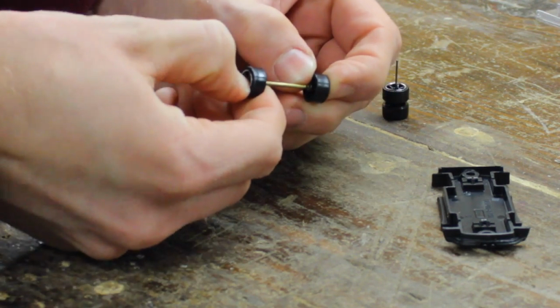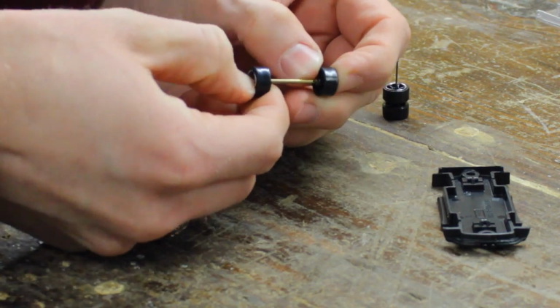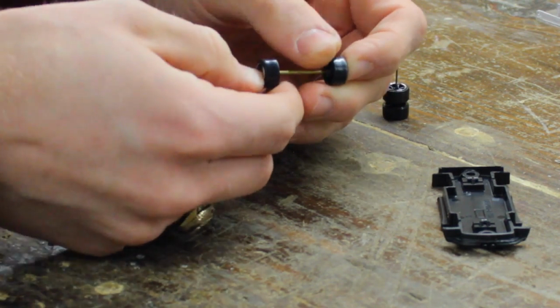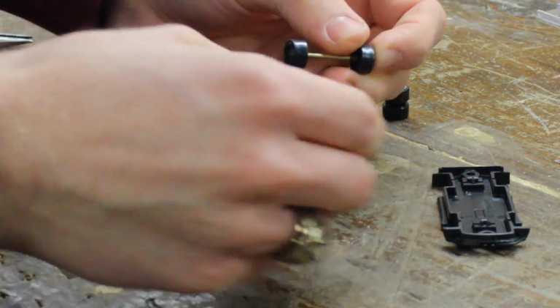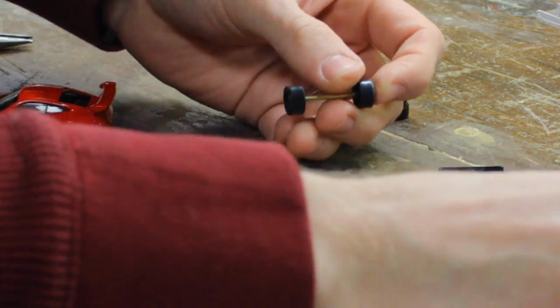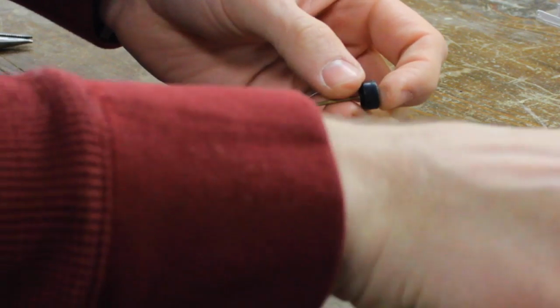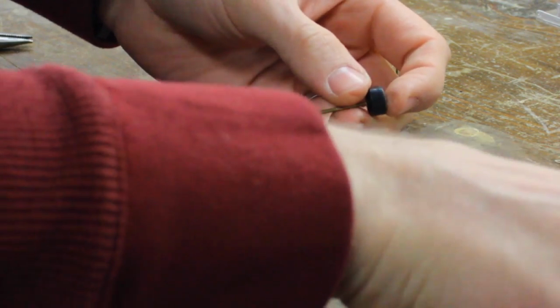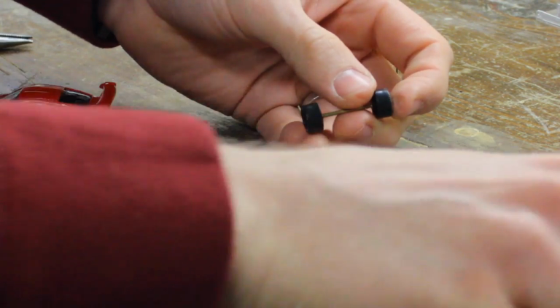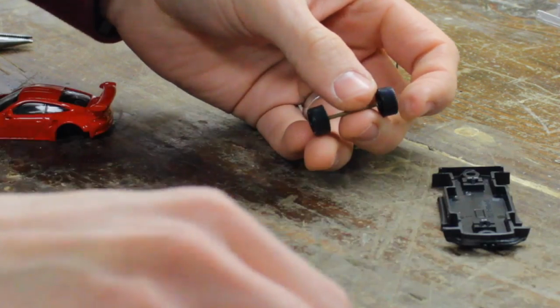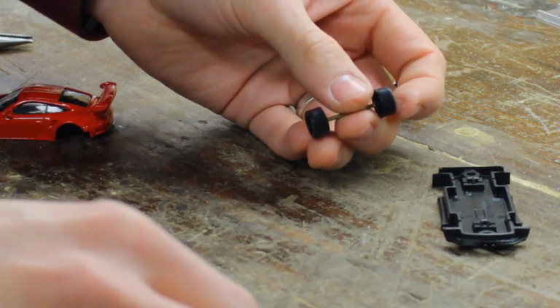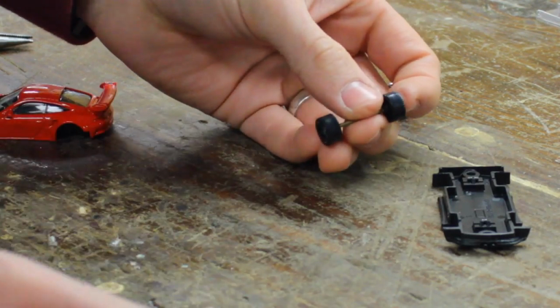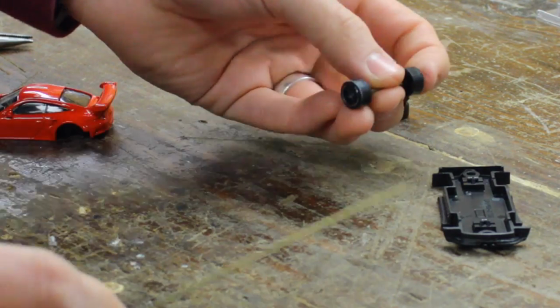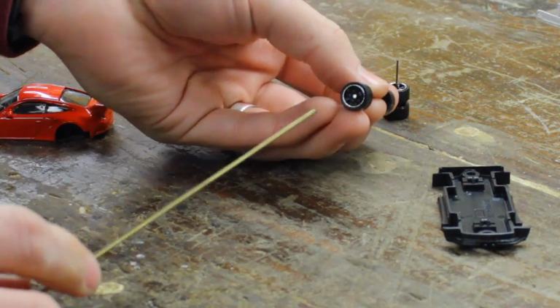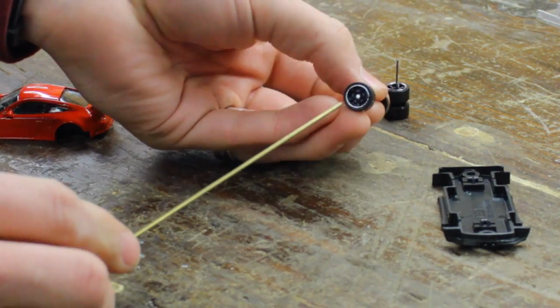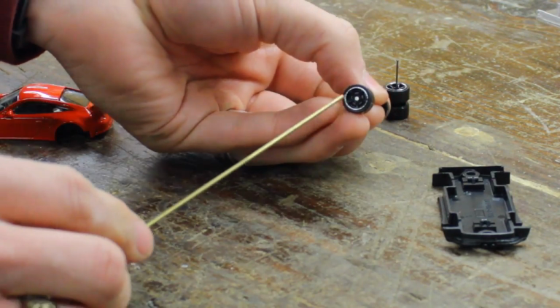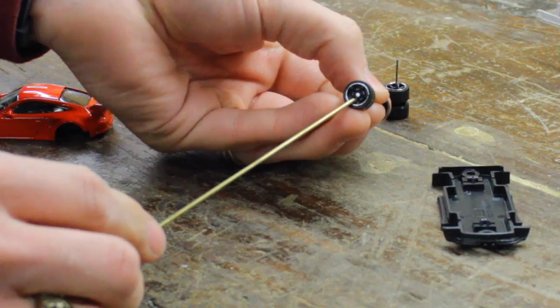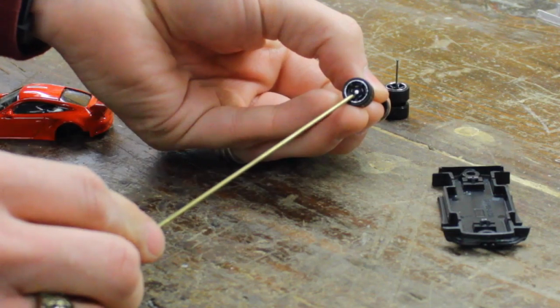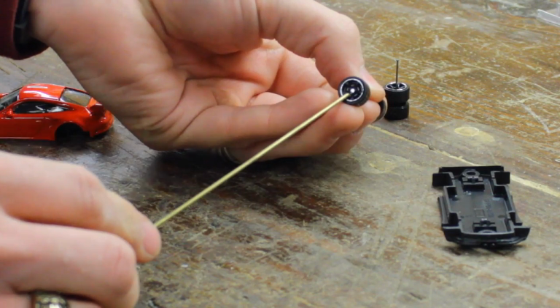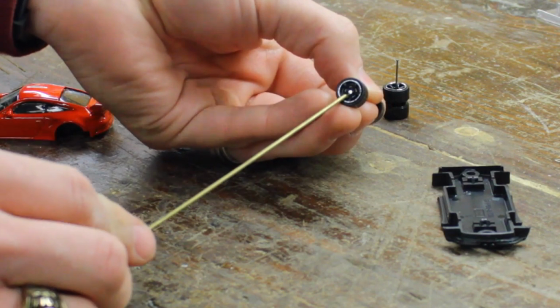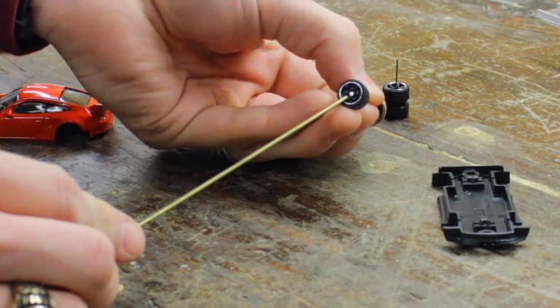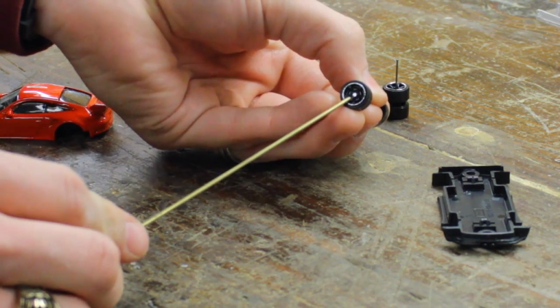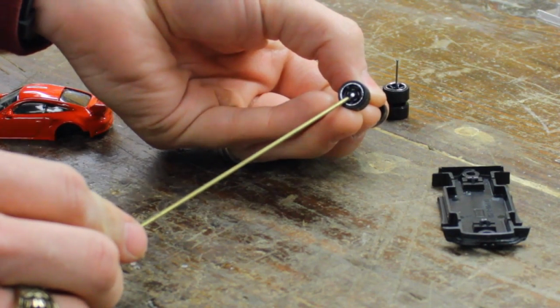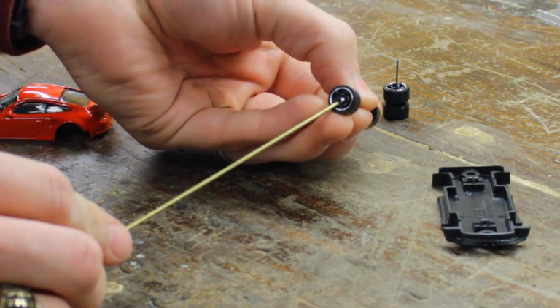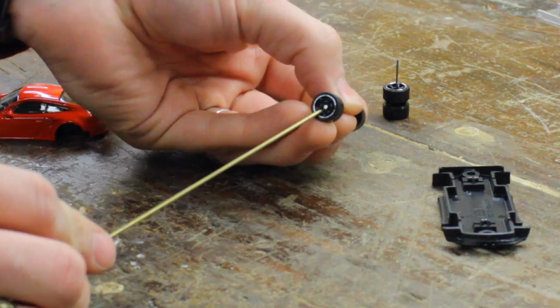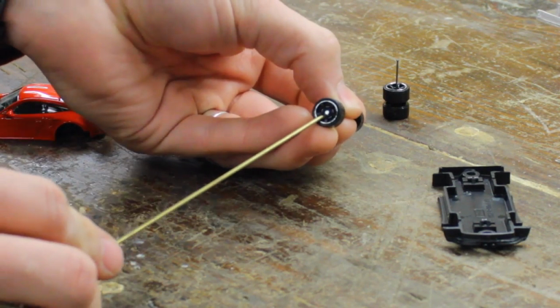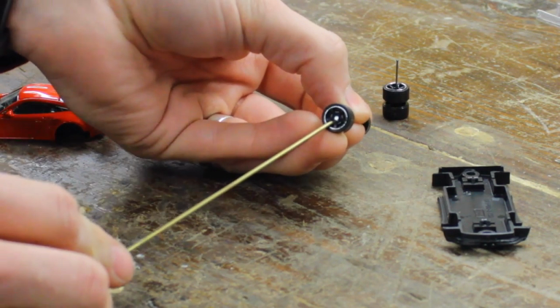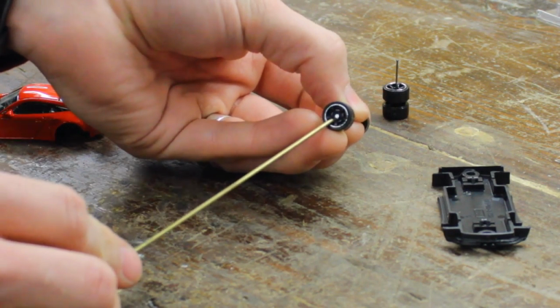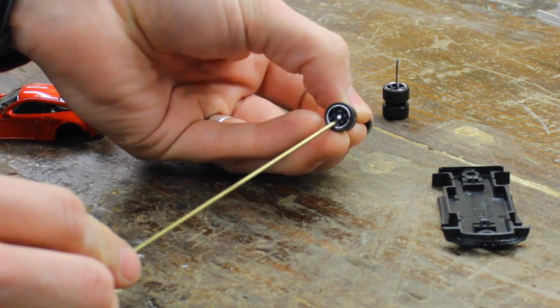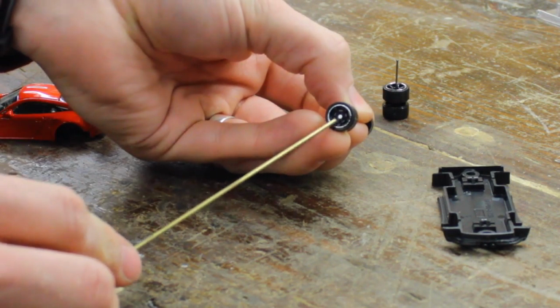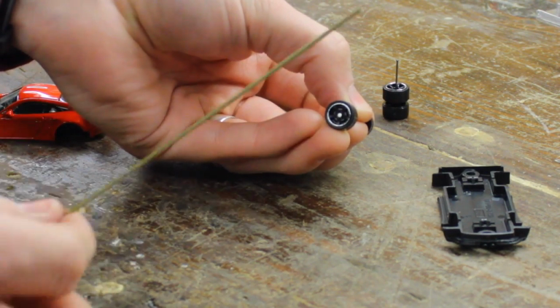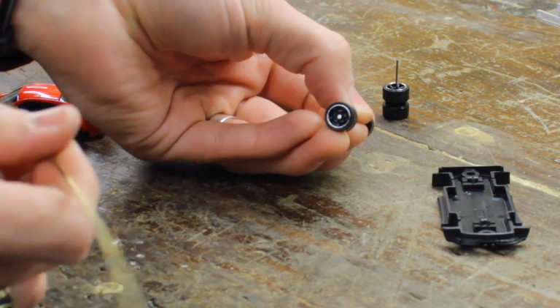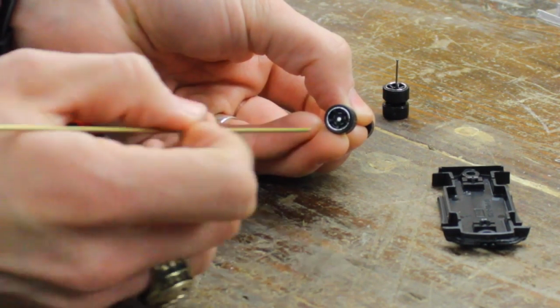Now sometimes the old axle won't want to slide in all the way, so I use the leftover tubing and just push the axle all the way in.